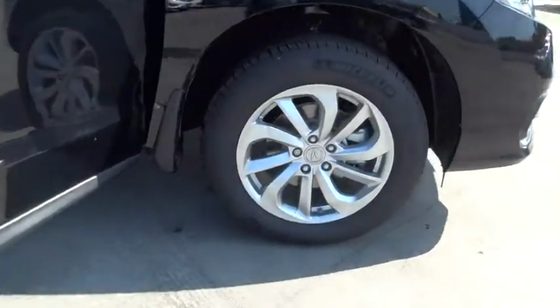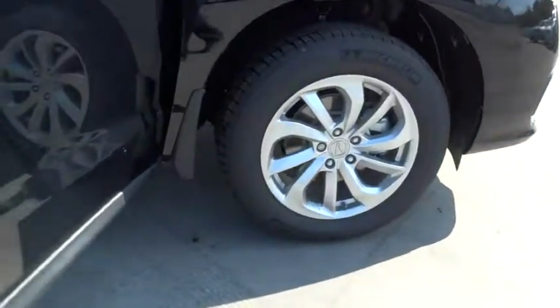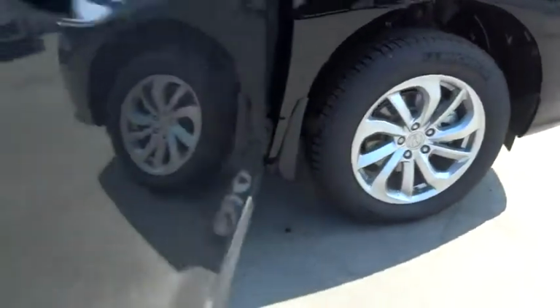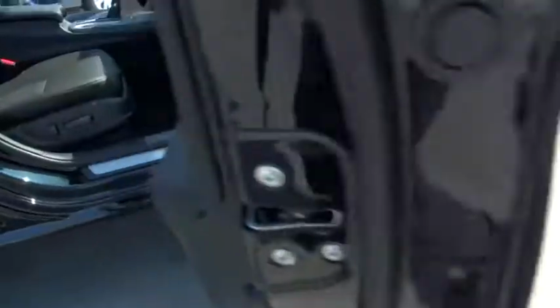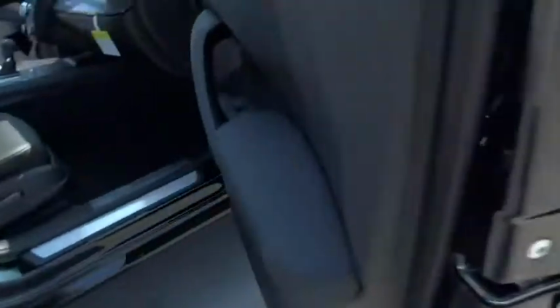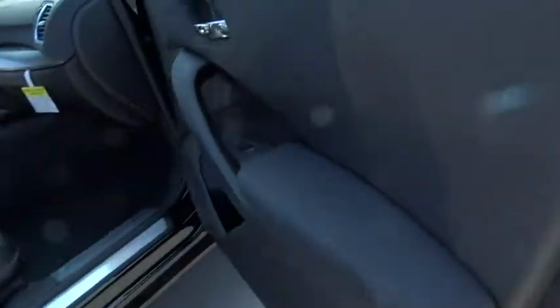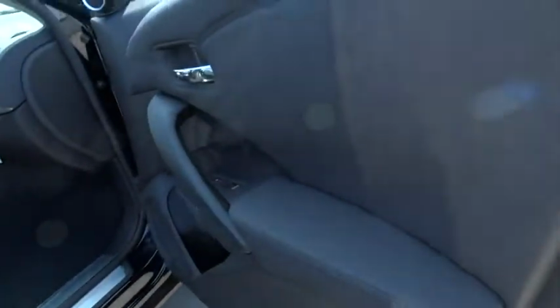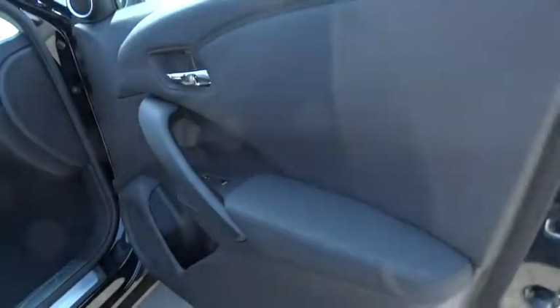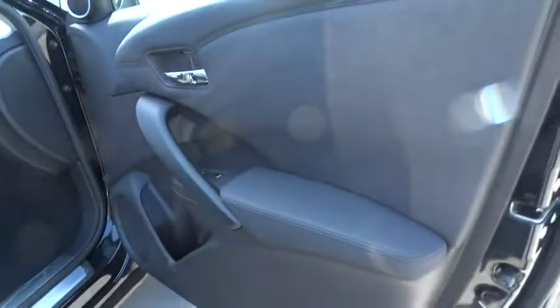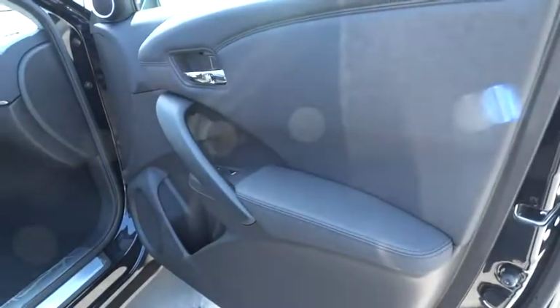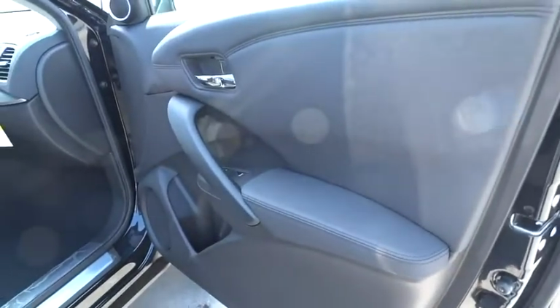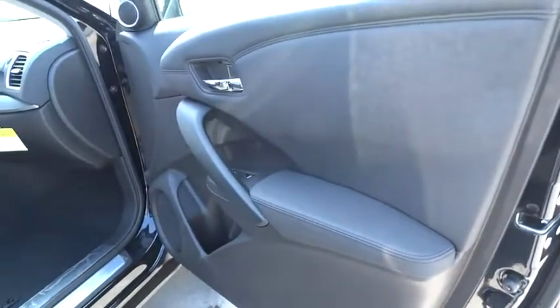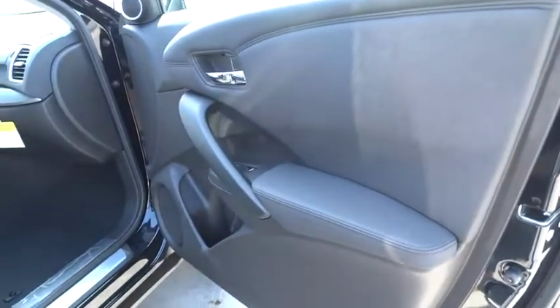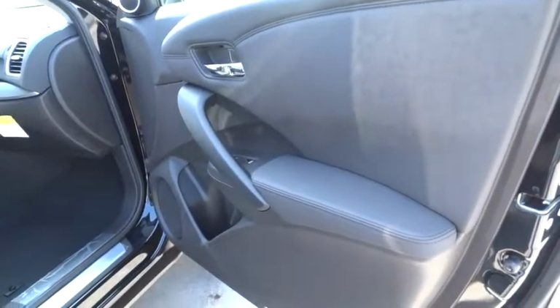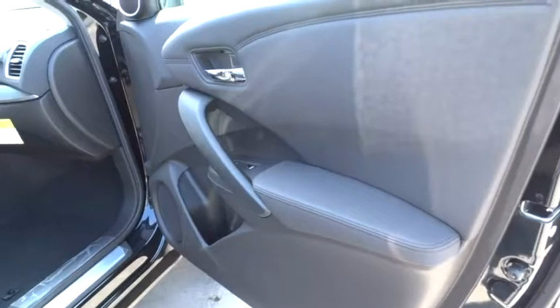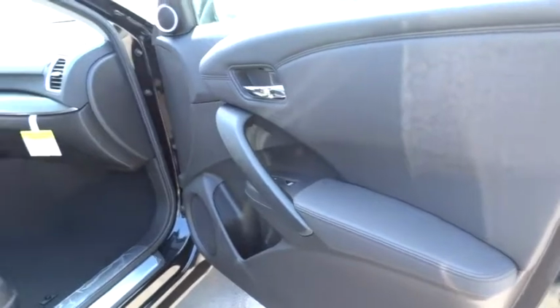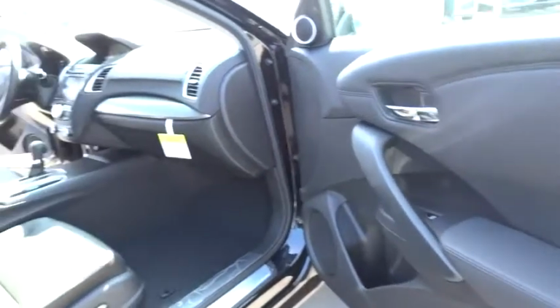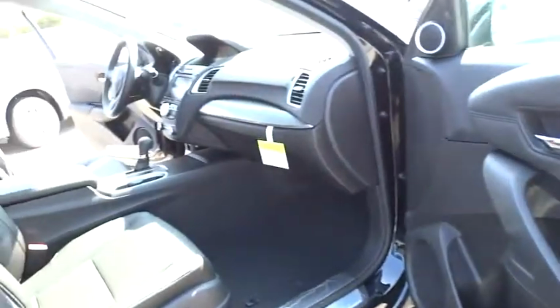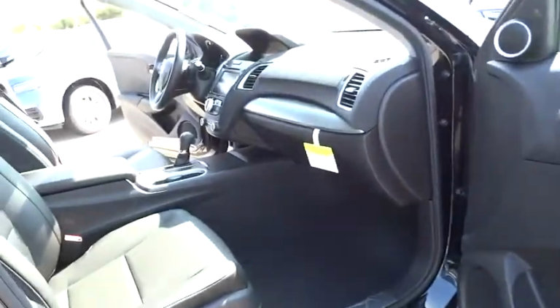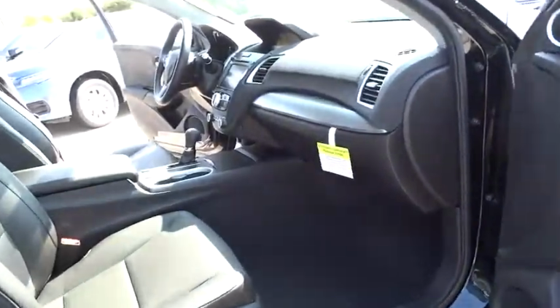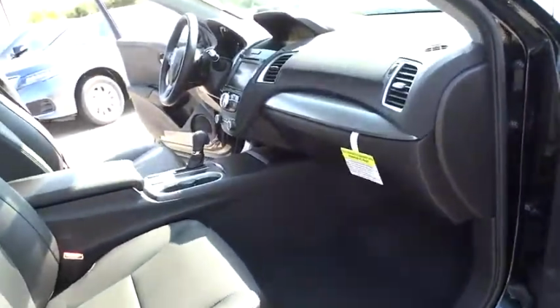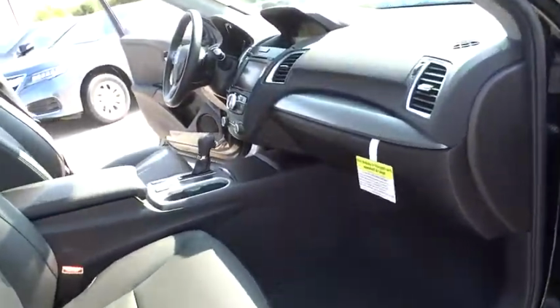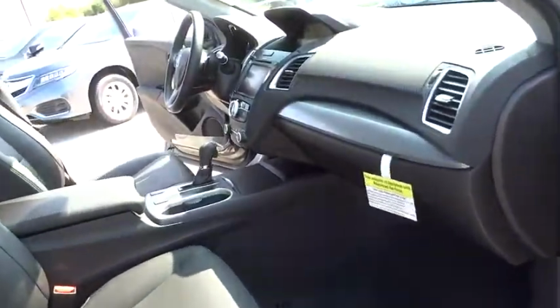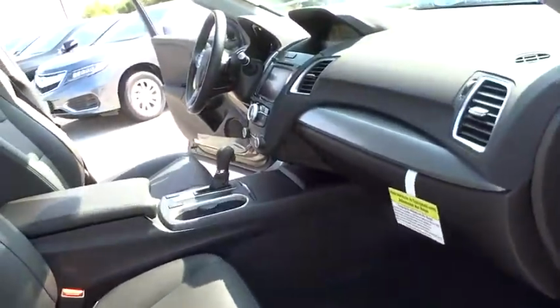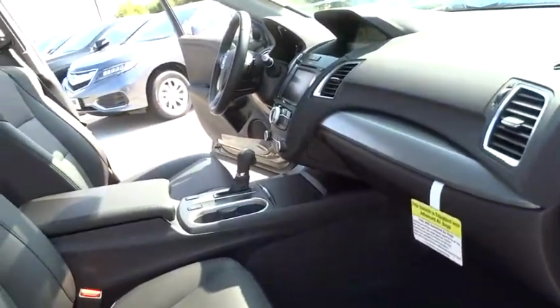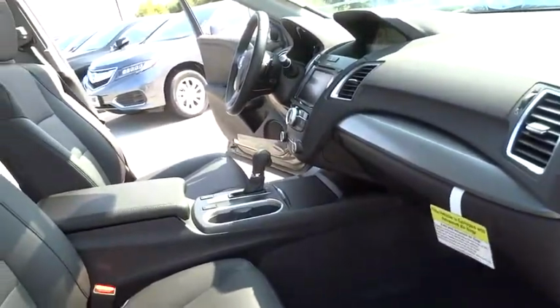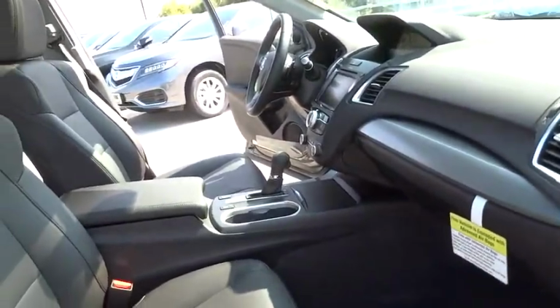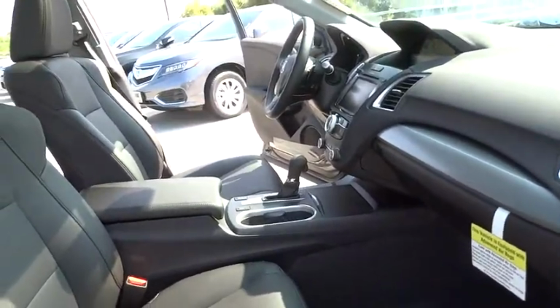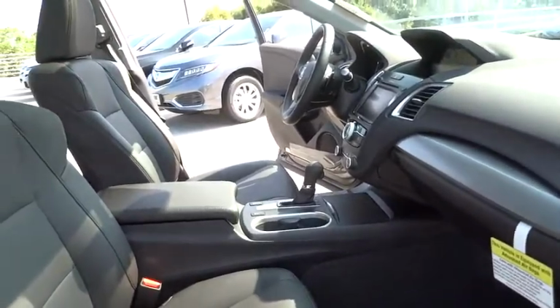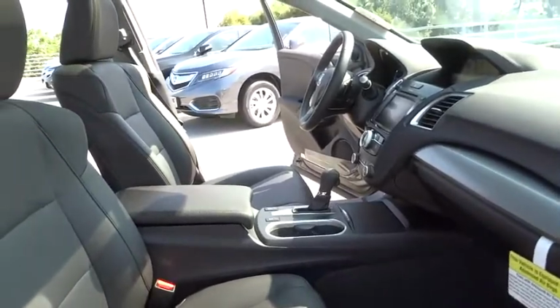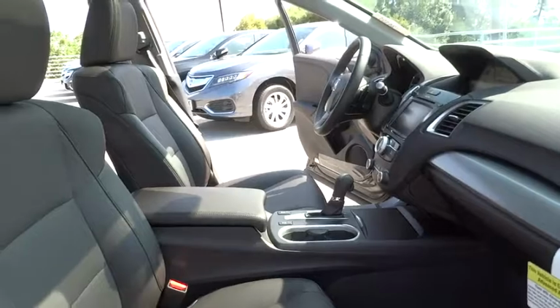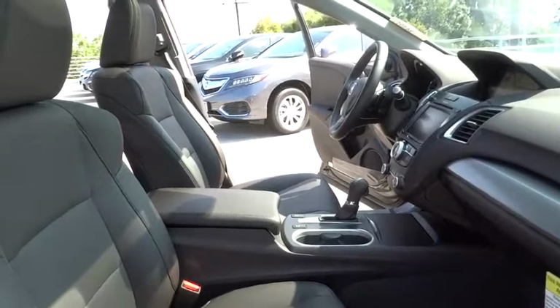Leather-wrapped steering wheel, moonroof, adjustable steering wheel, power steering, cruise control, auto-dimming rear-view mirror, aluminum wheels, keyless start, four-wheel disc brakes.